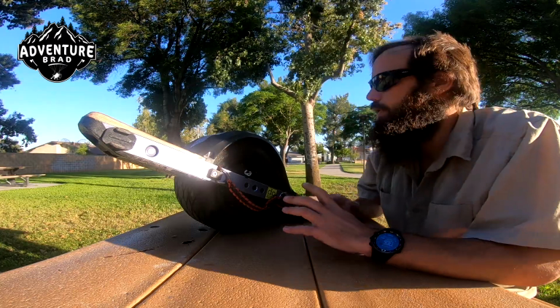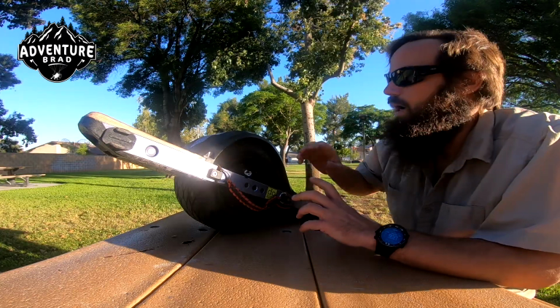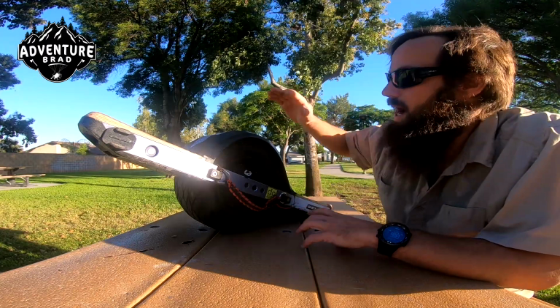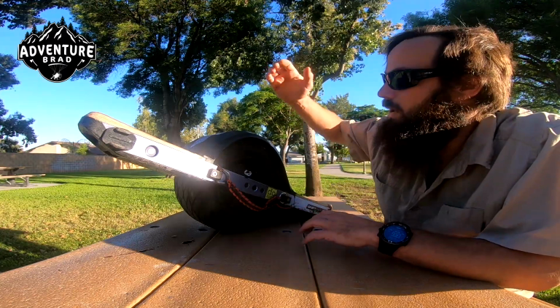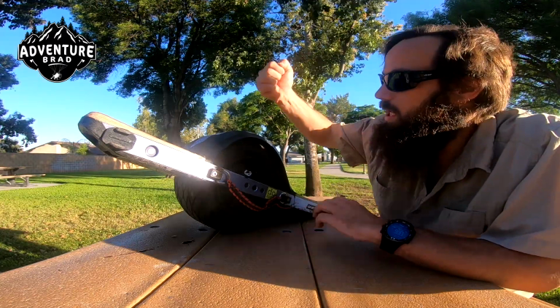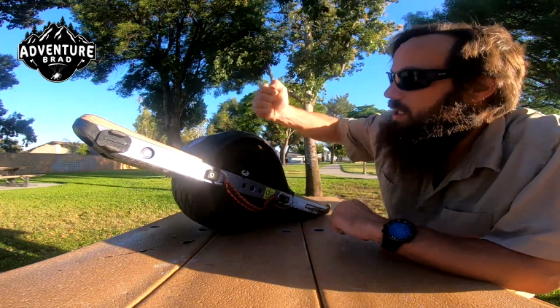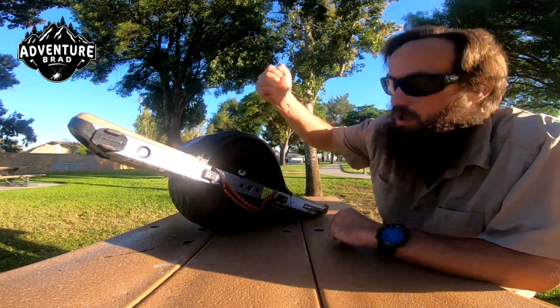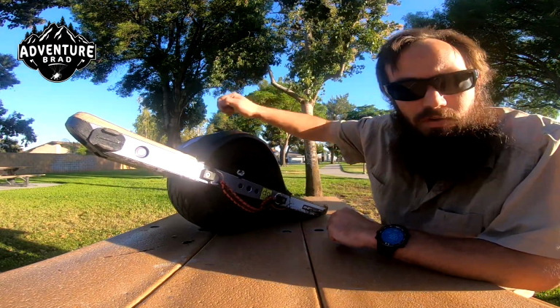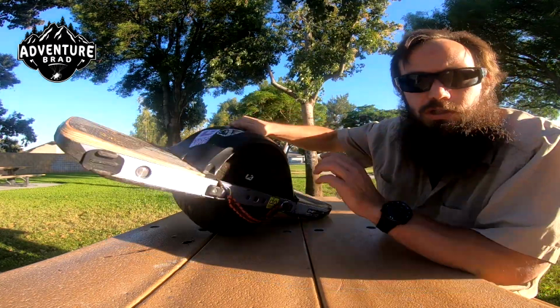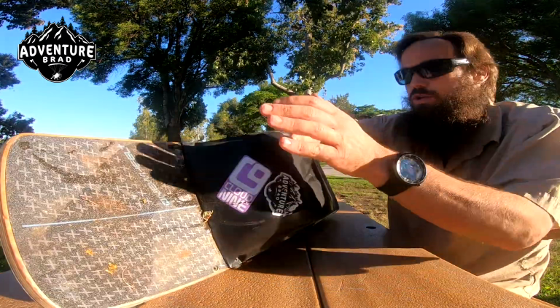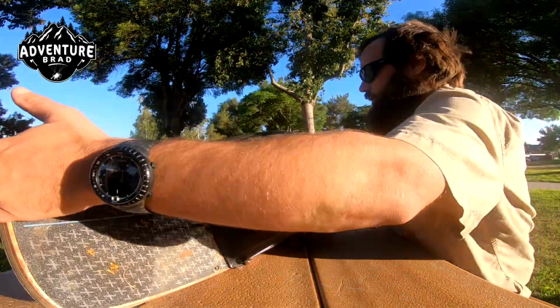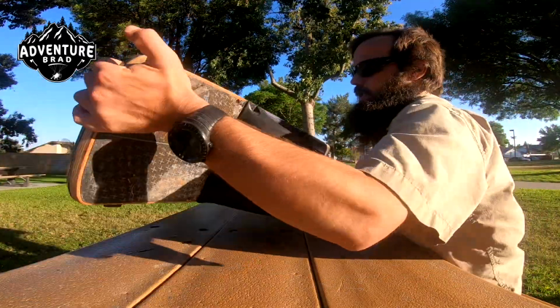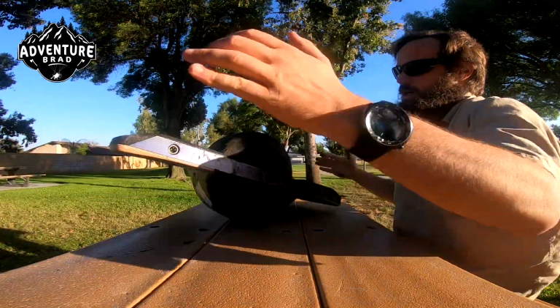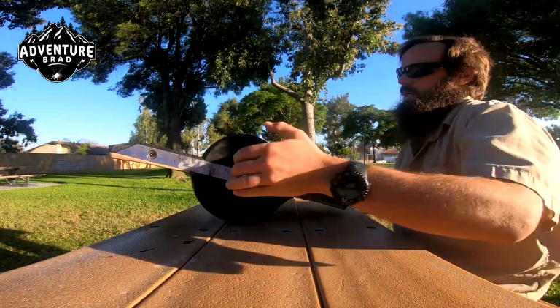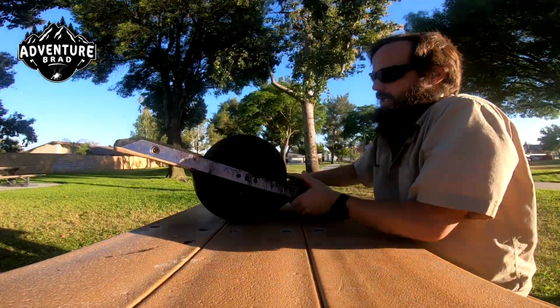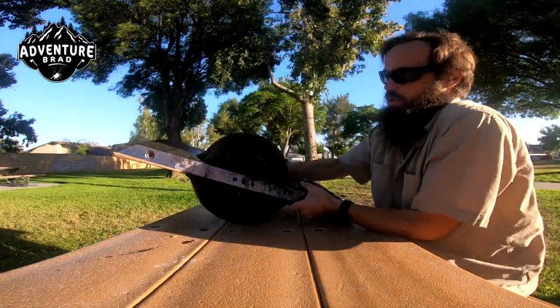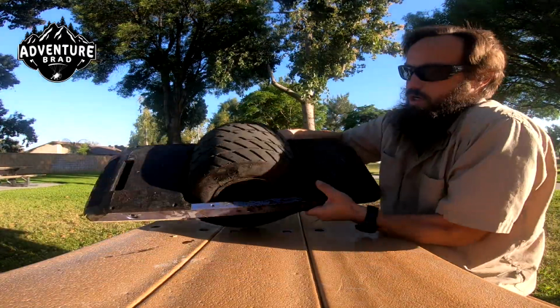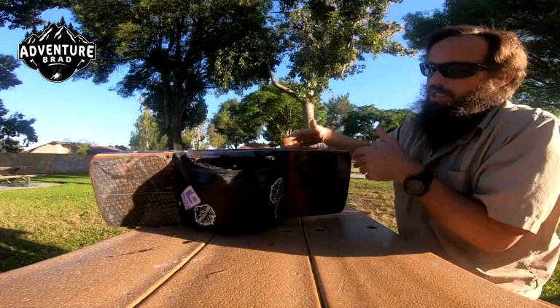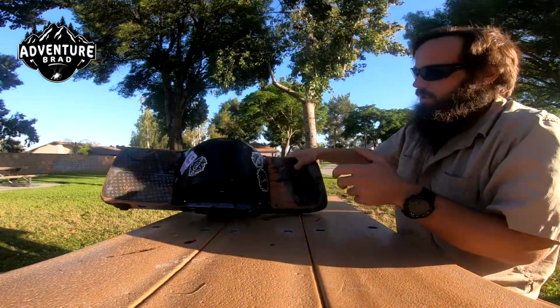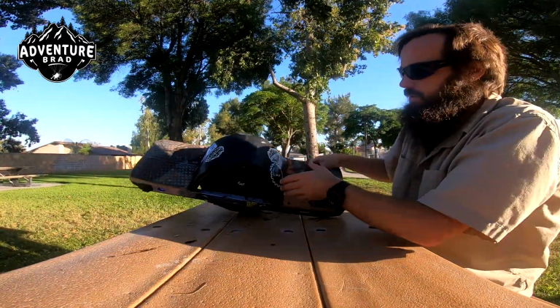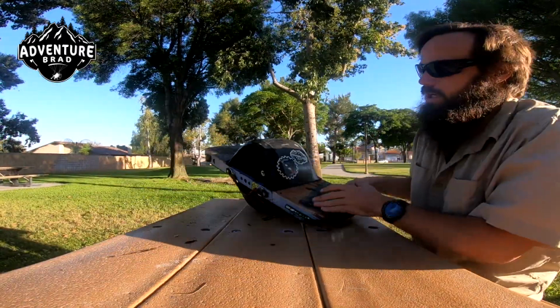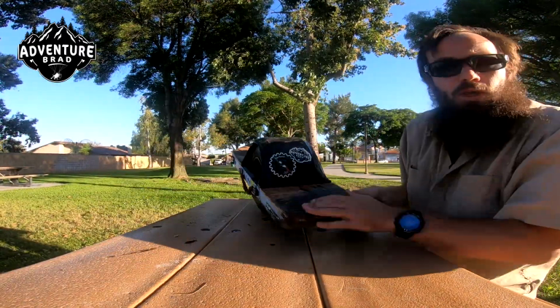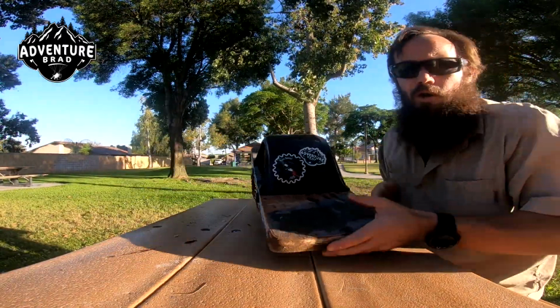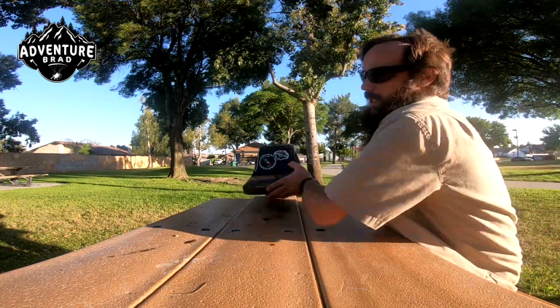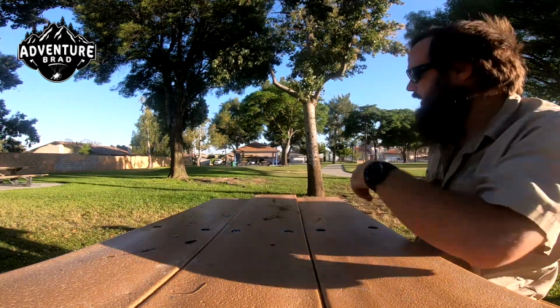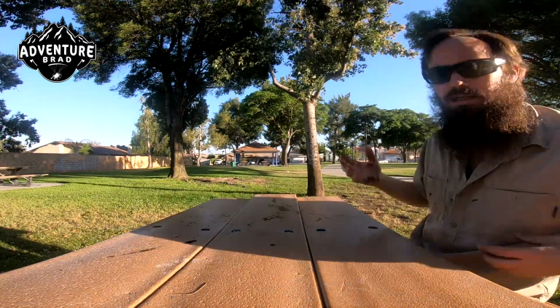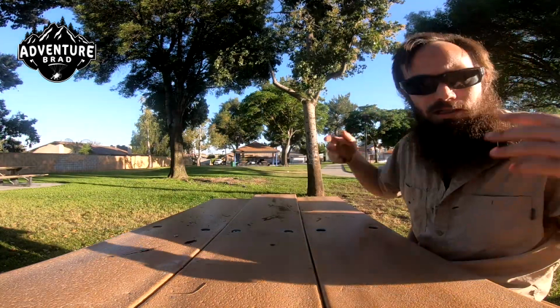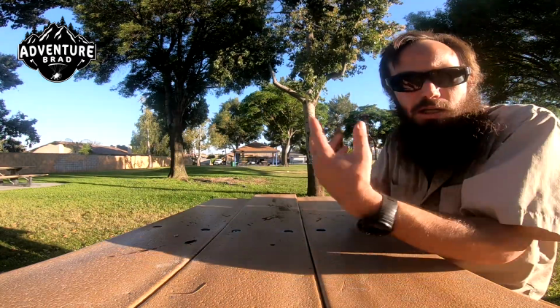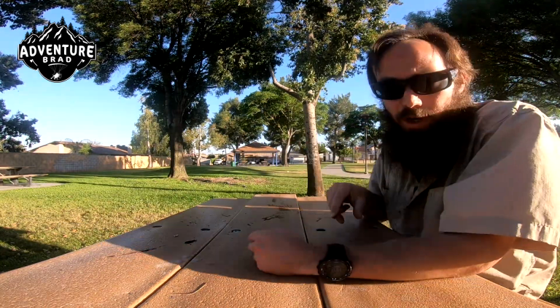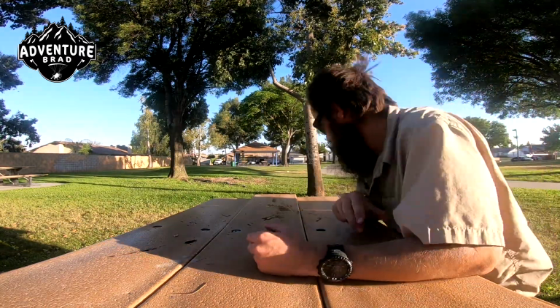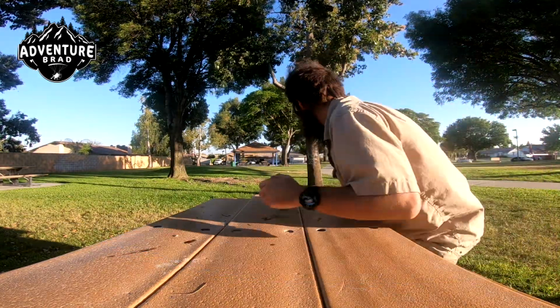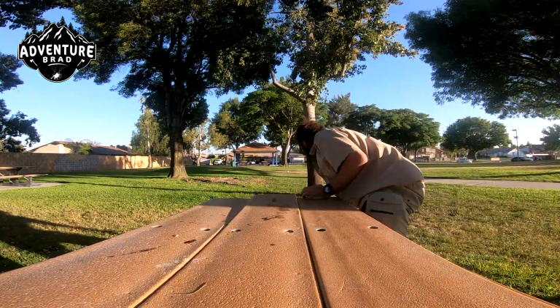It's bulletproof. One thing I highly recommend is getting one of the fenders from Future Motion, because they're strong — it's not just a little stupid fender. The overall thing is you don't worry about it. It's awesome.